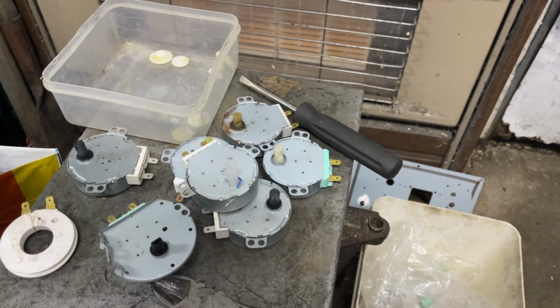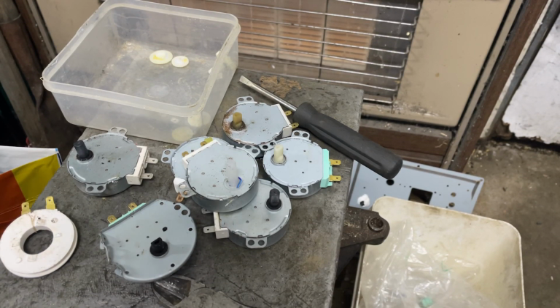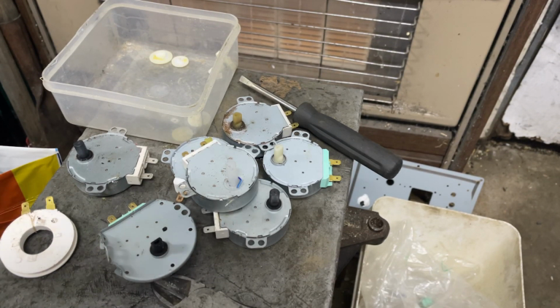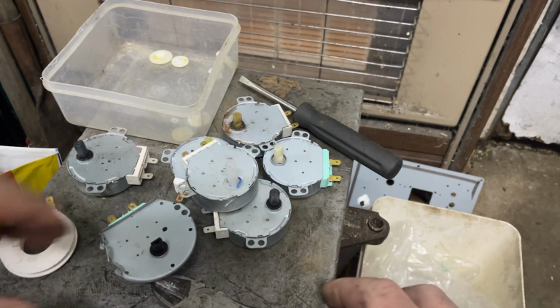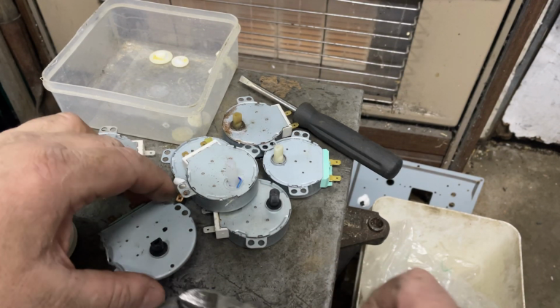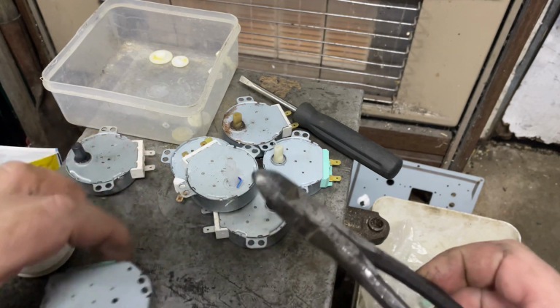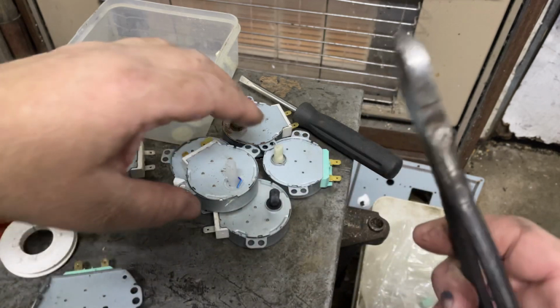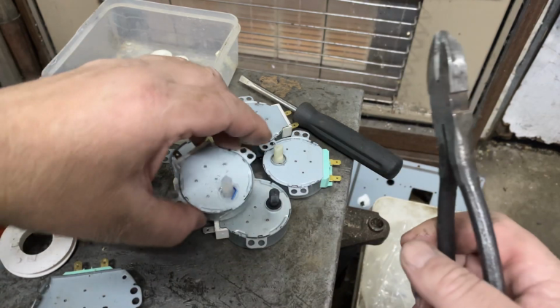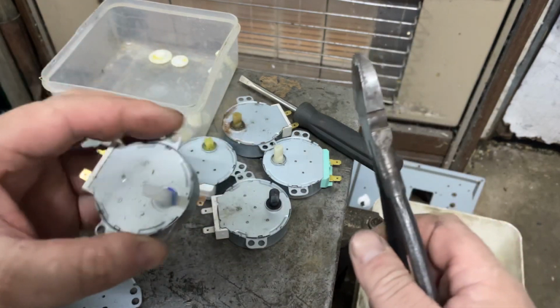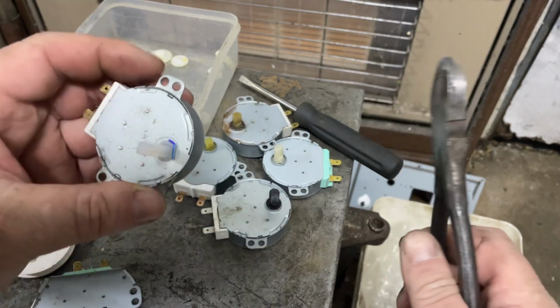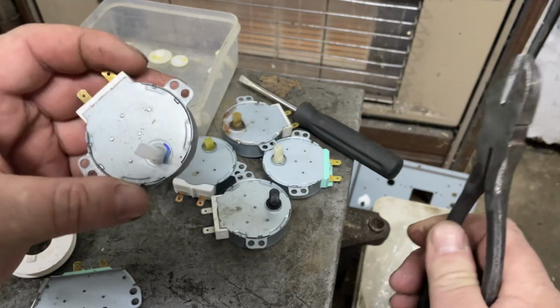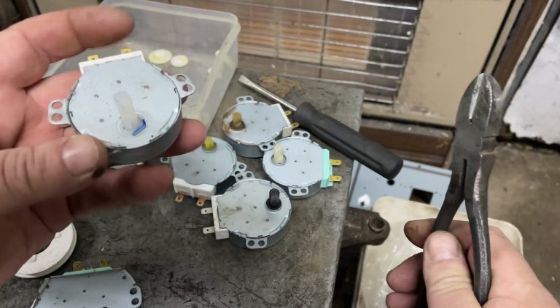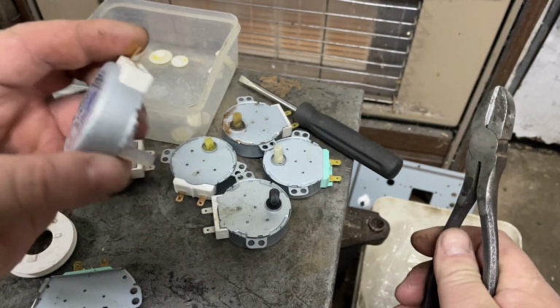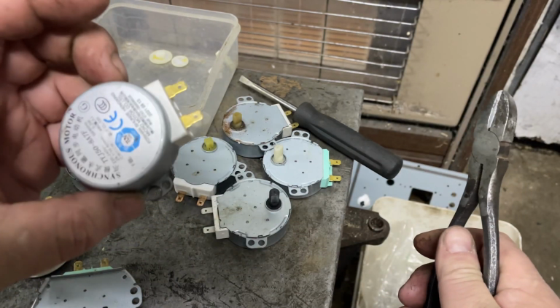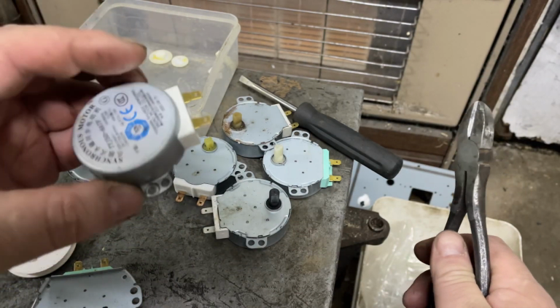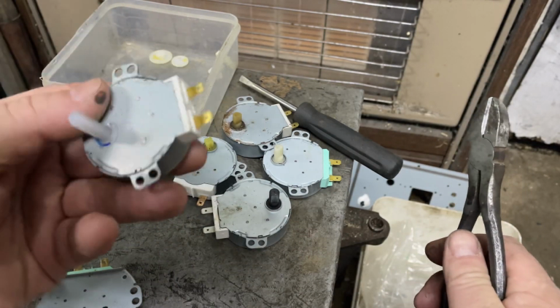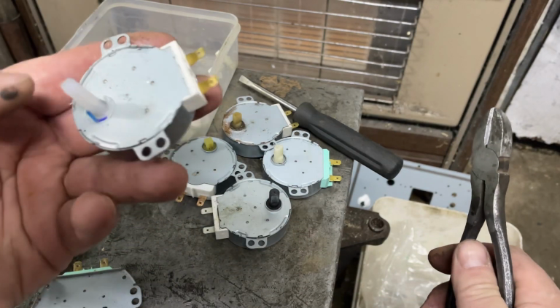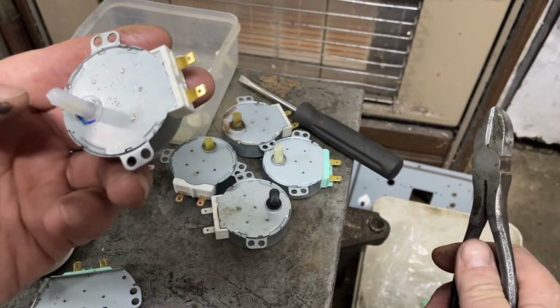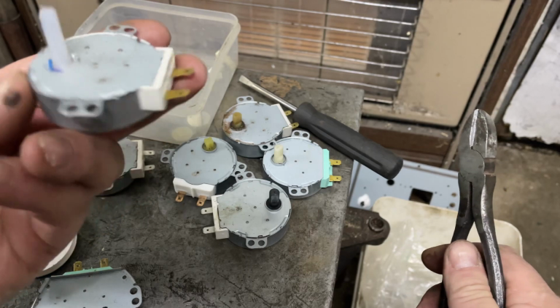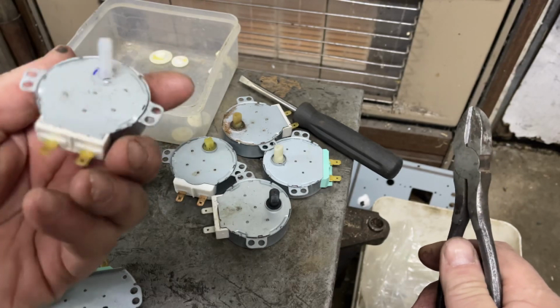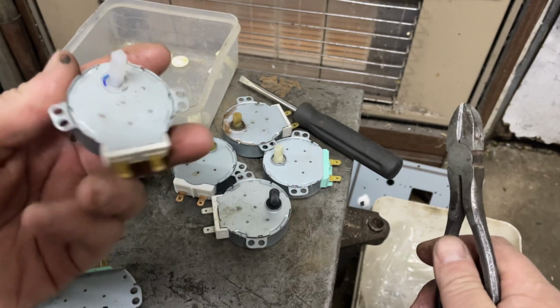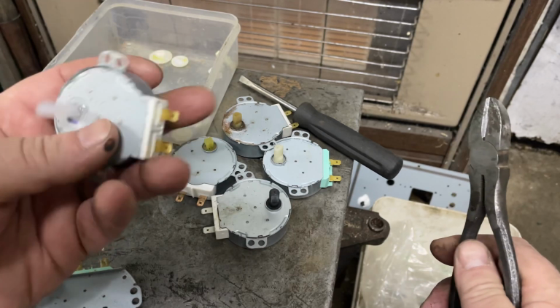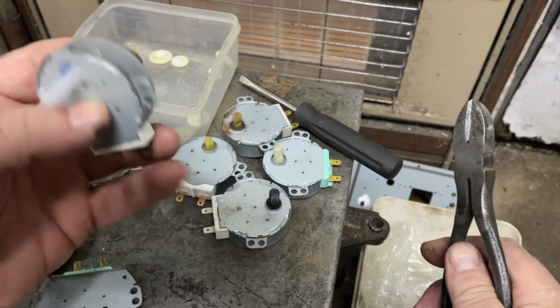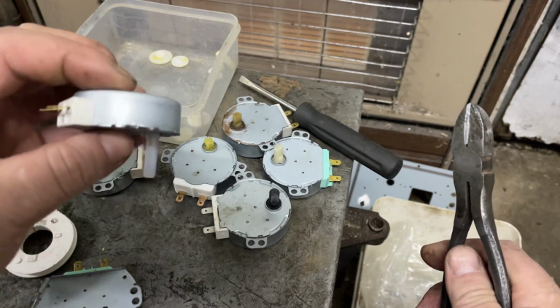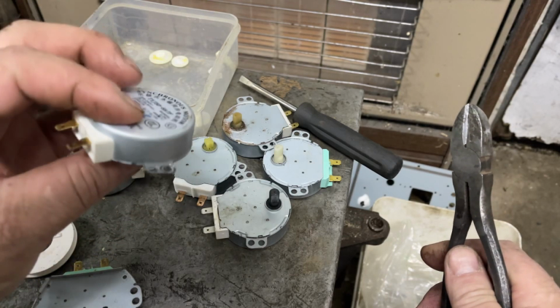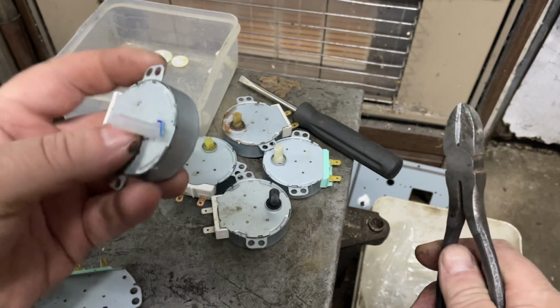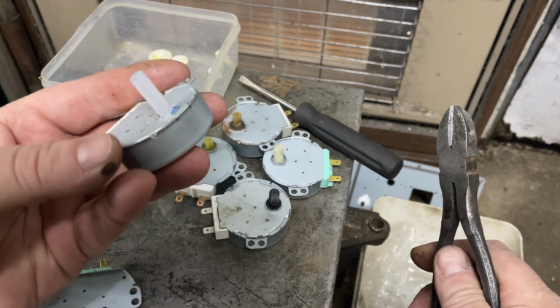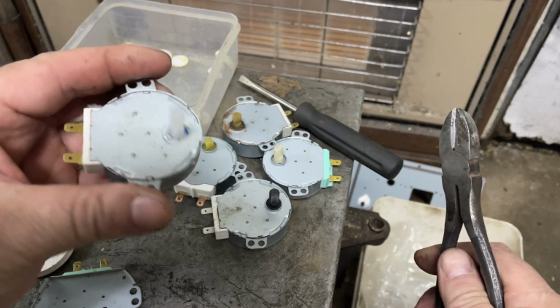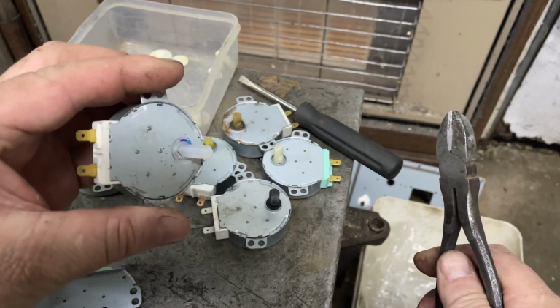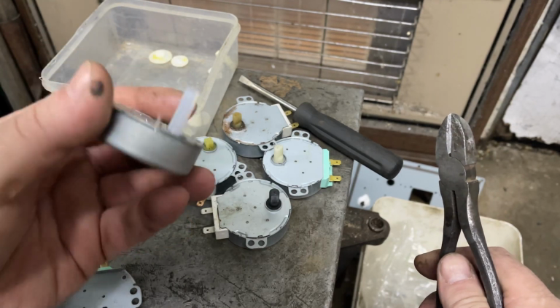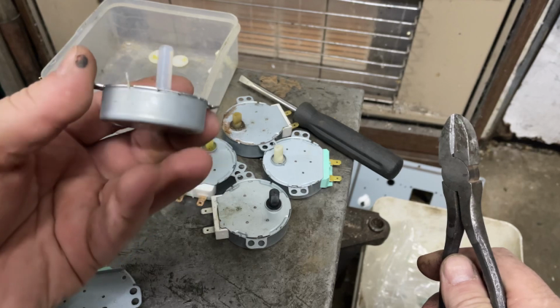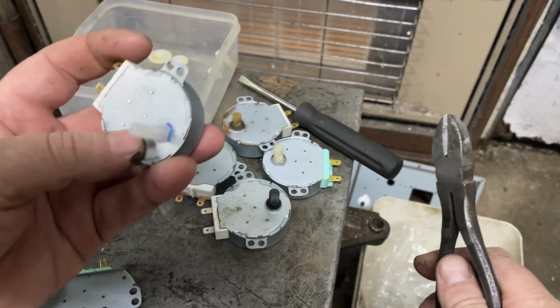I'm going to take you on a little journey into the world of synchronous motors. In microwaves you get one of these - they're basically what turns the turntable, the glass dish at the bottom.